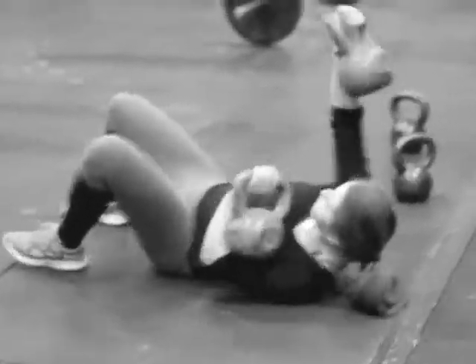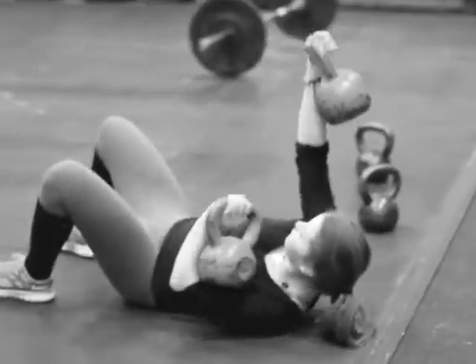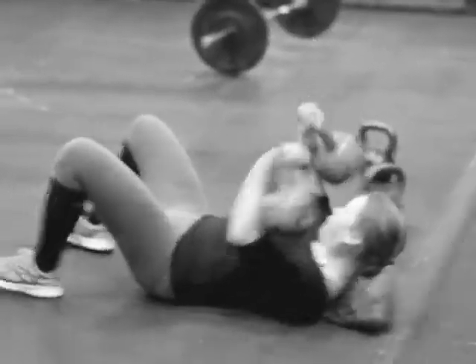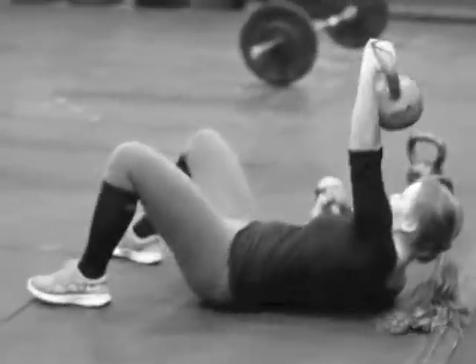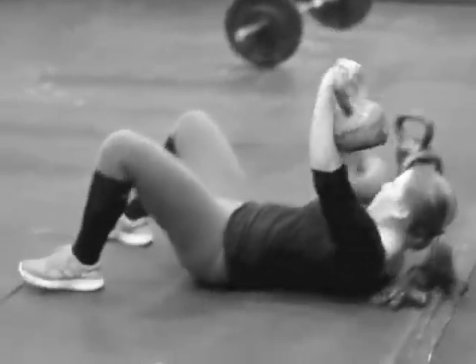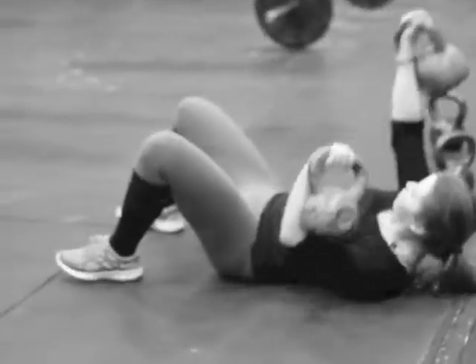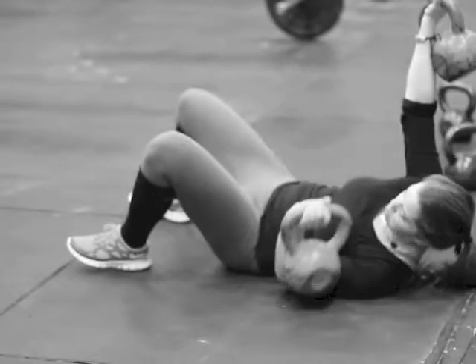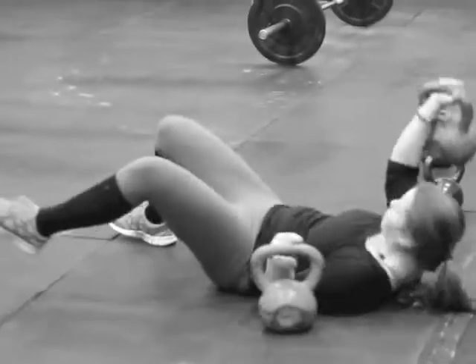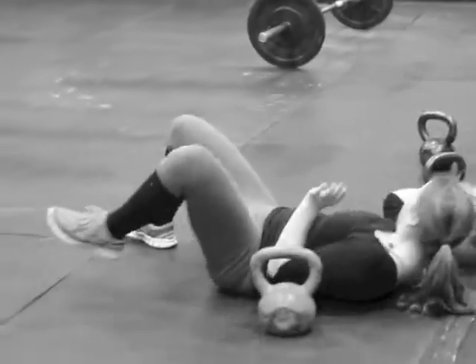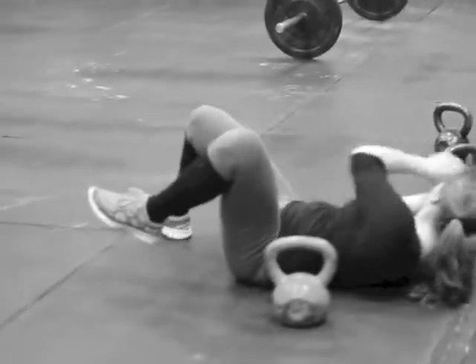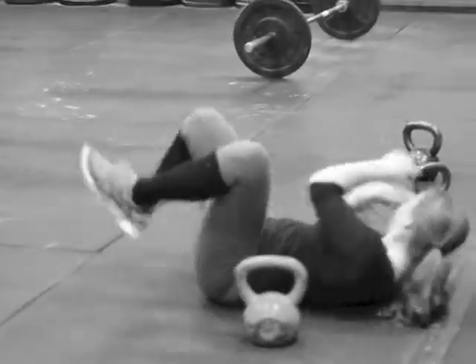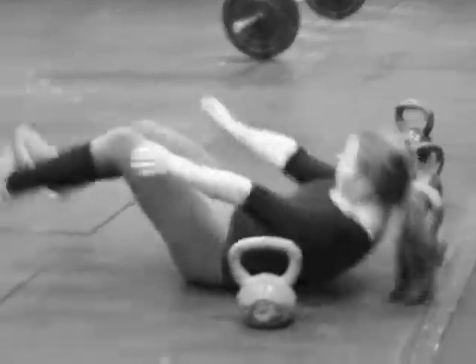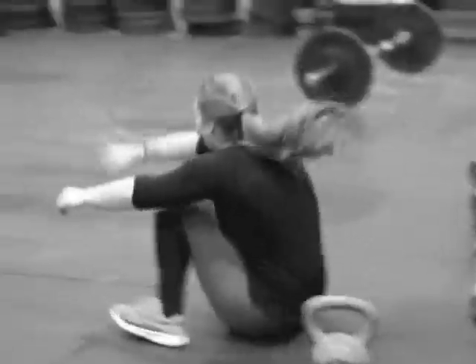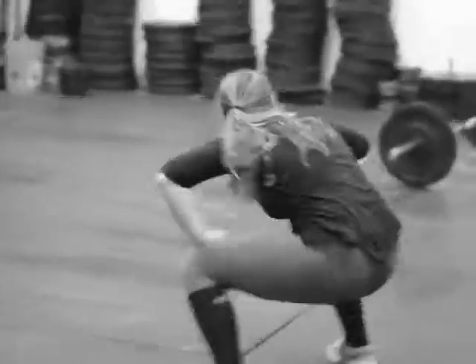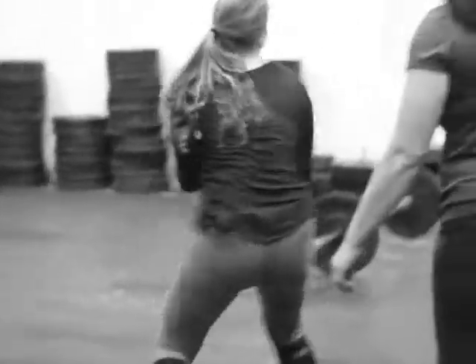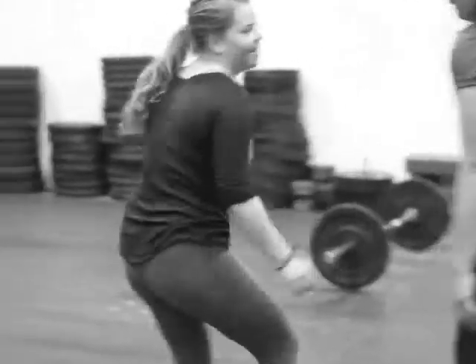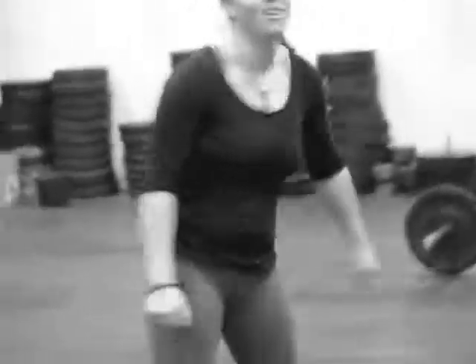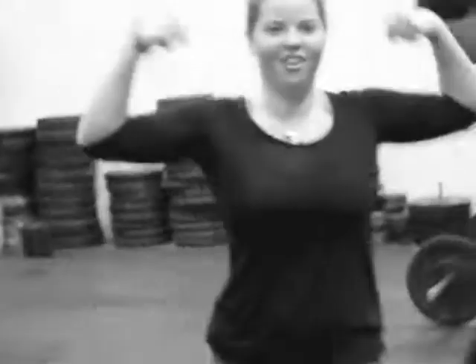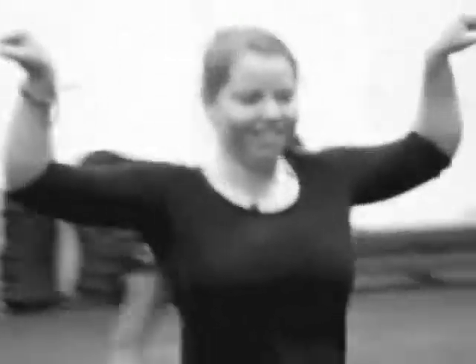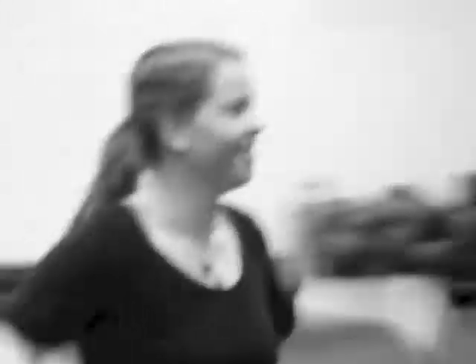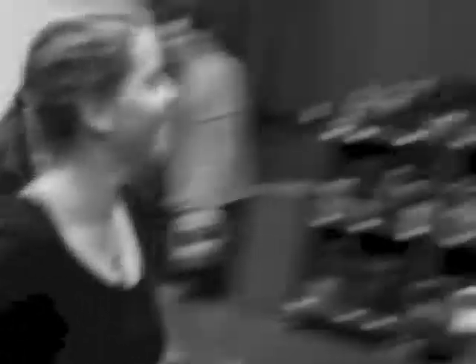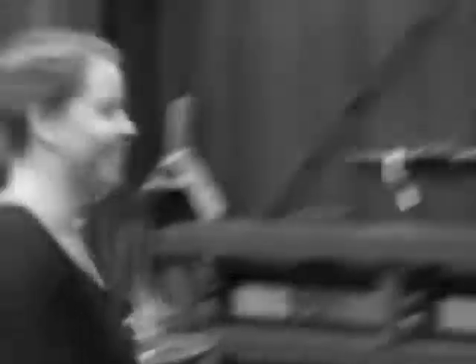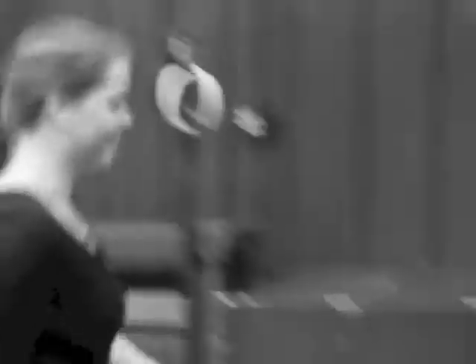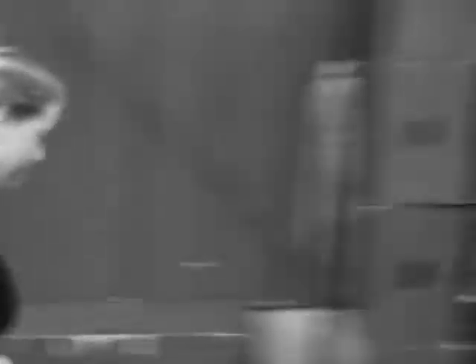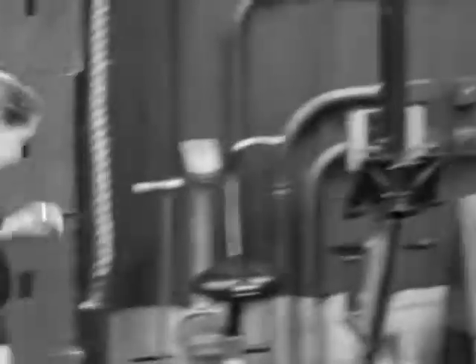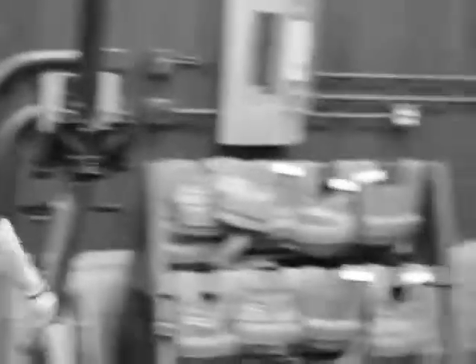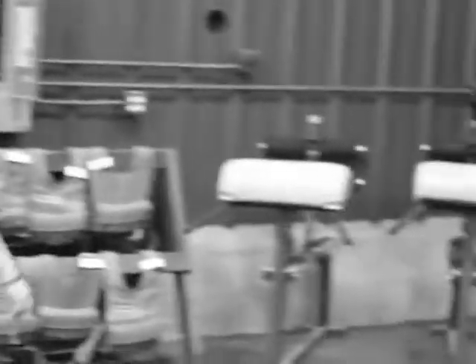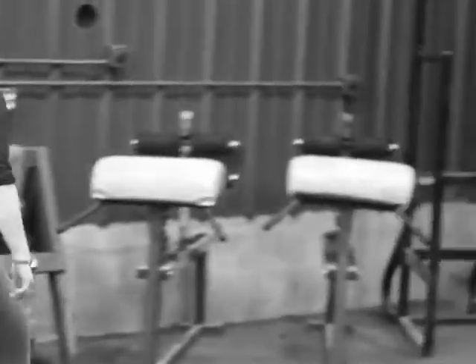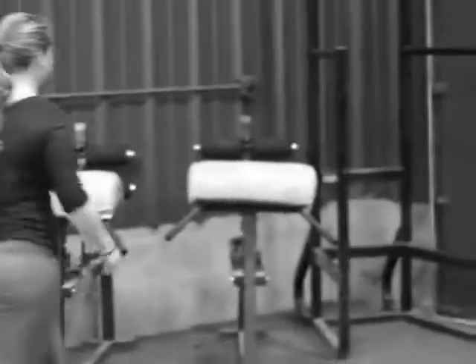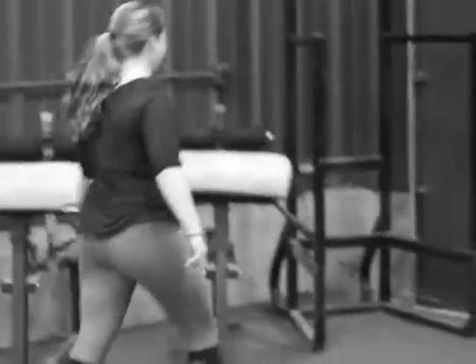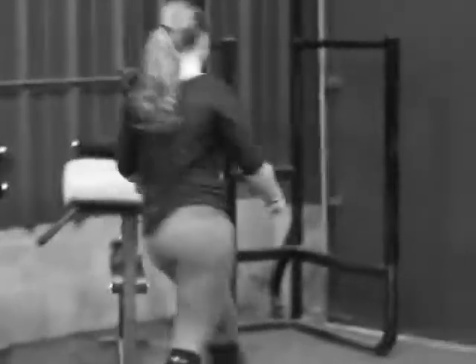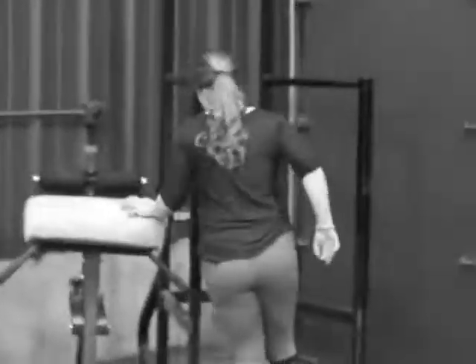The first movement is kettlebell floor press — Morgan's going big with 16s. Then they're coming over and doing GHC back extension.